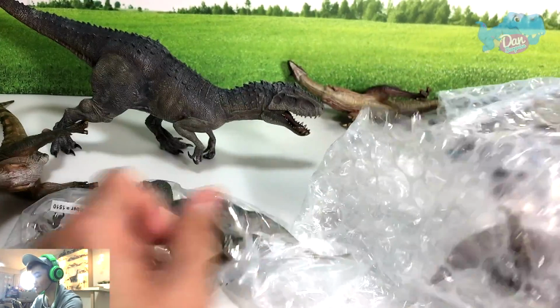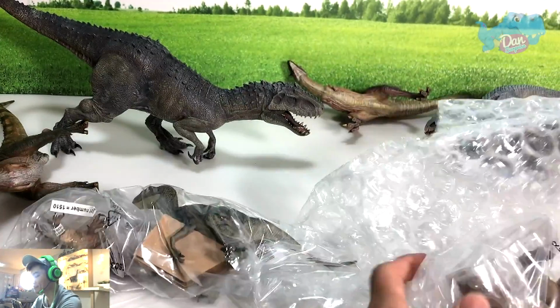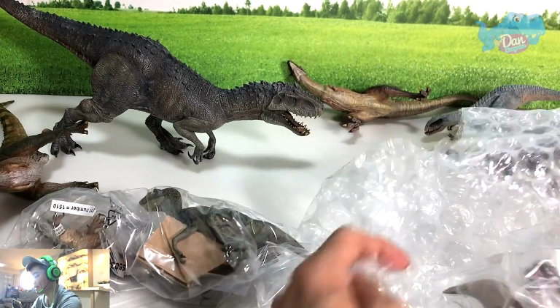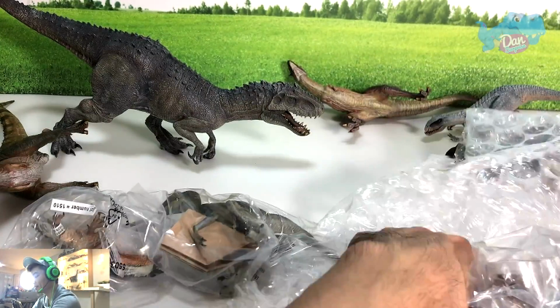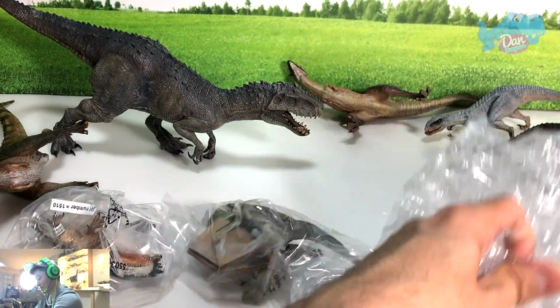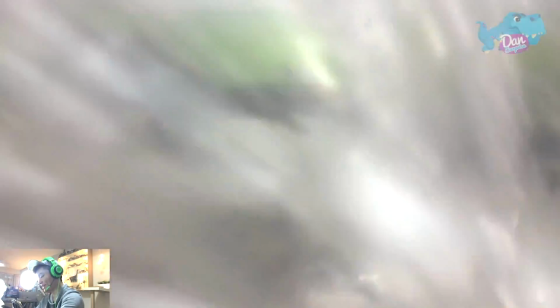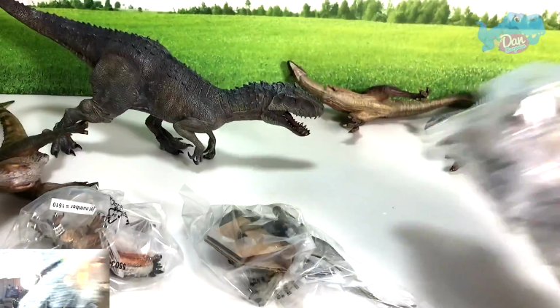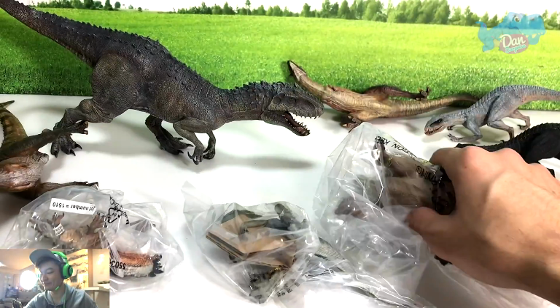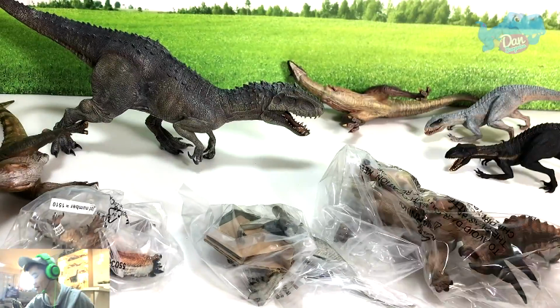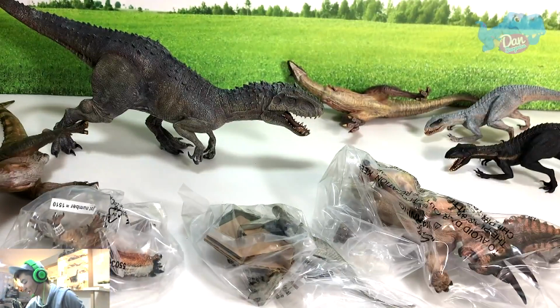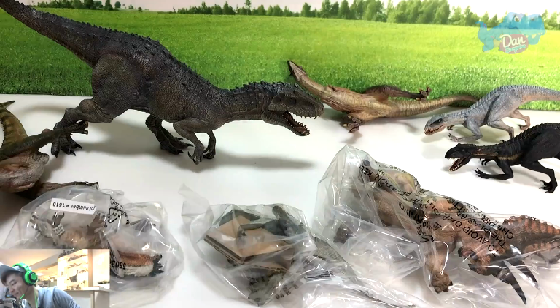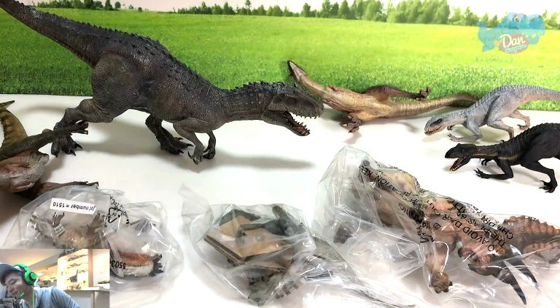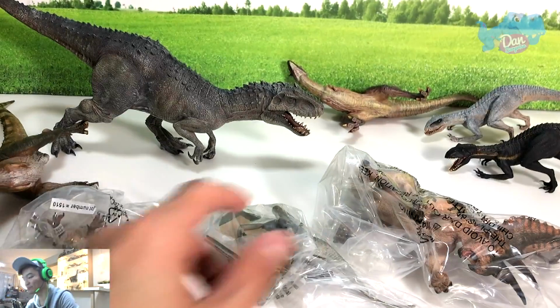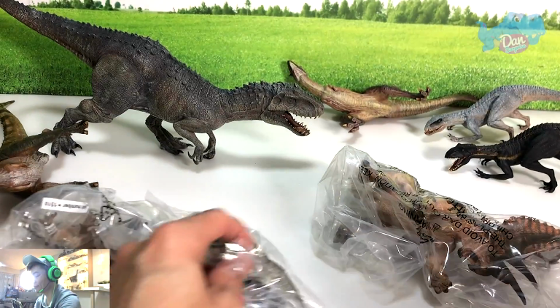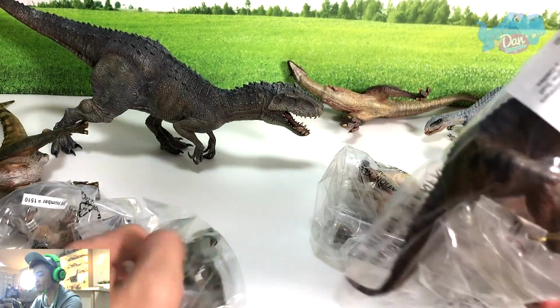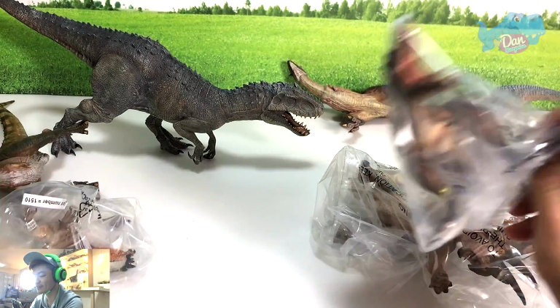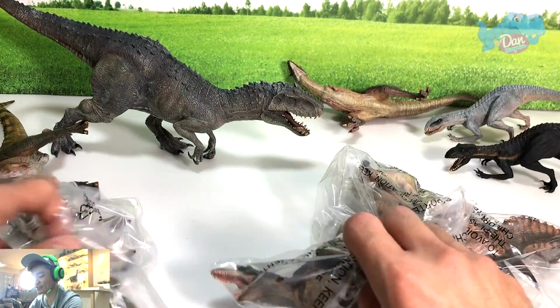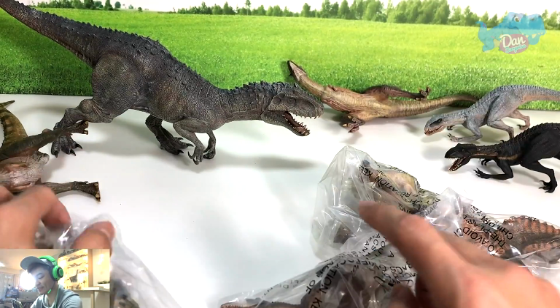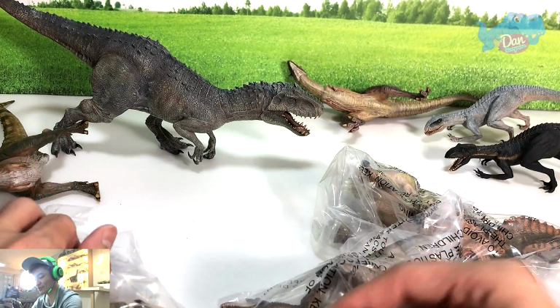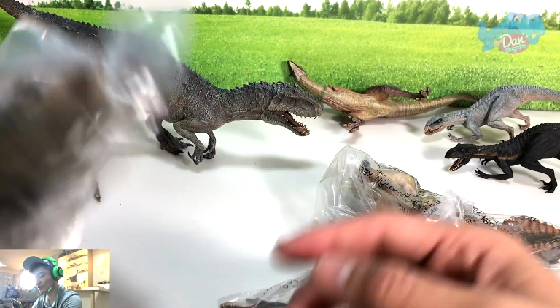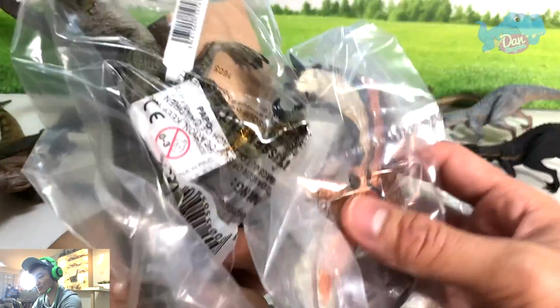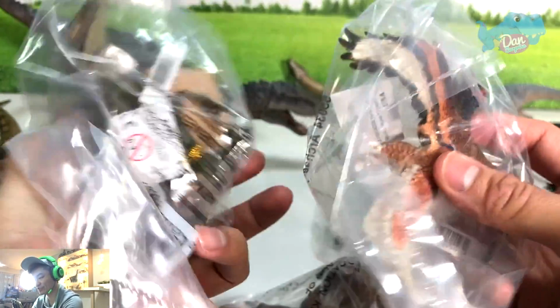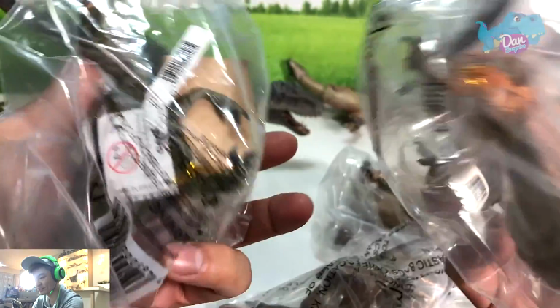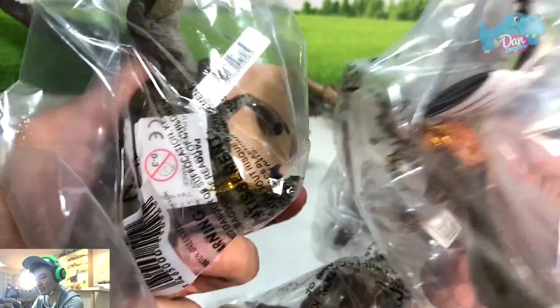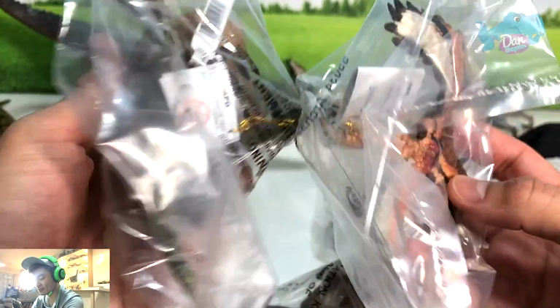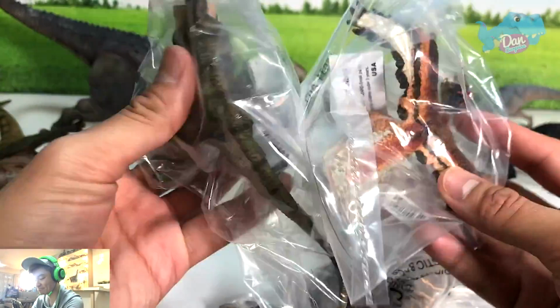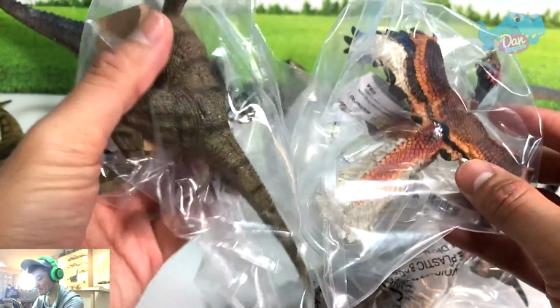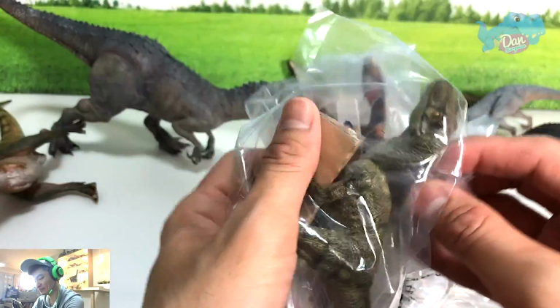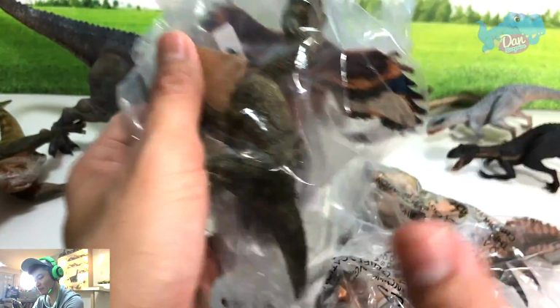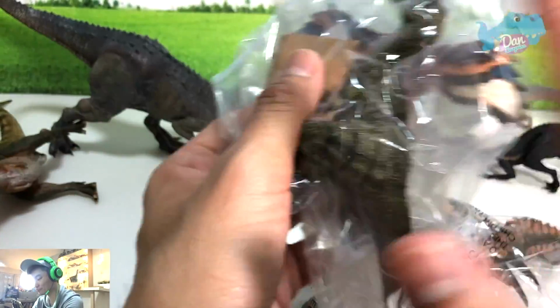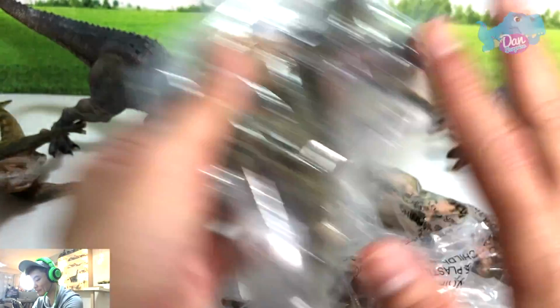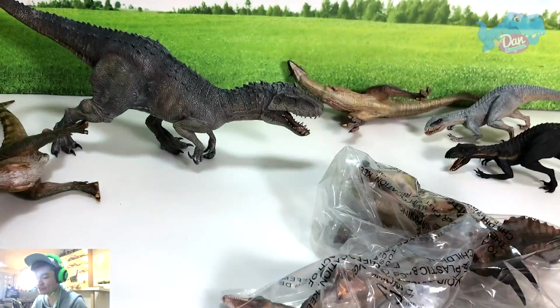Did I buy so many? I can't even remember. But I just want to review these two — these are all the figures I've just got.